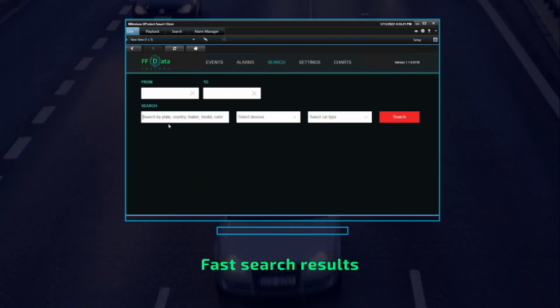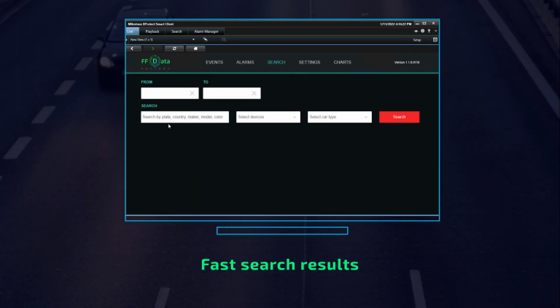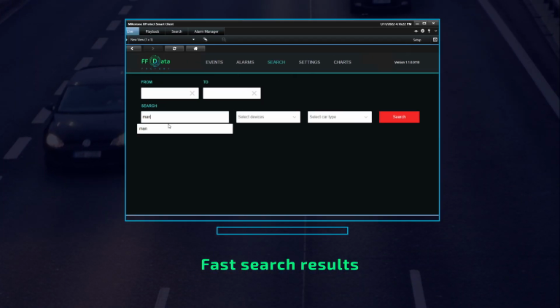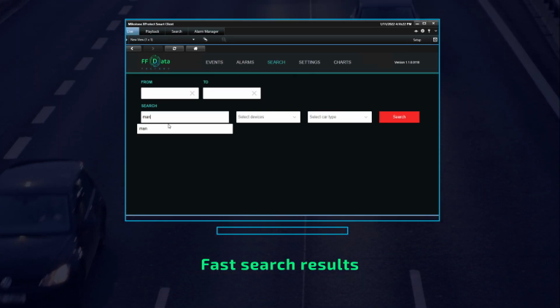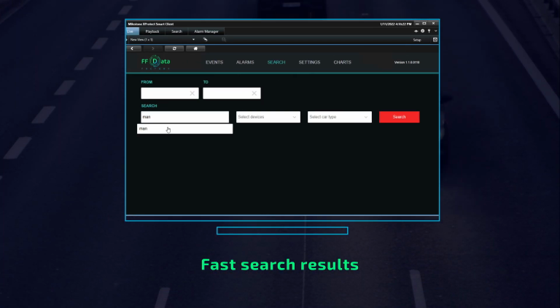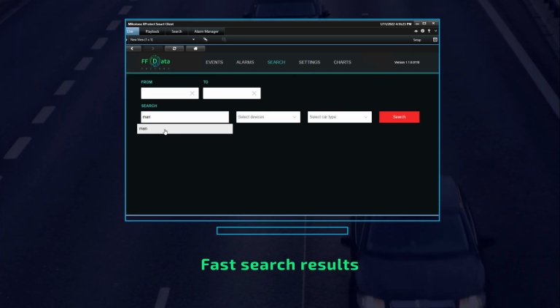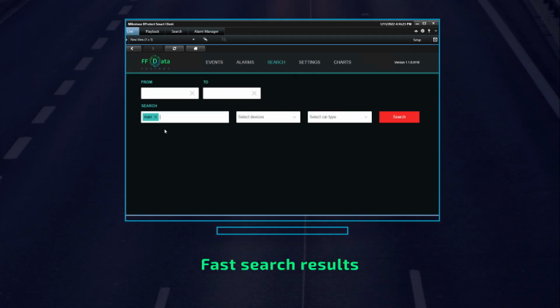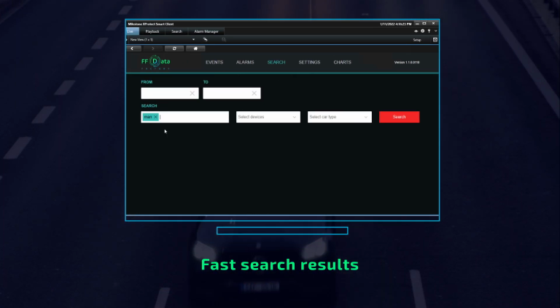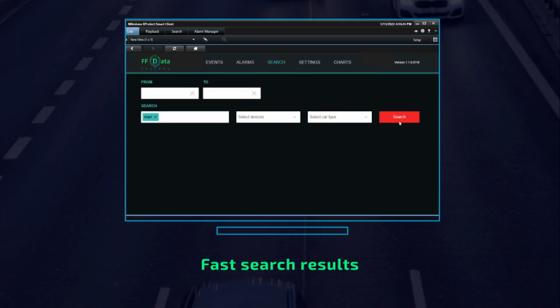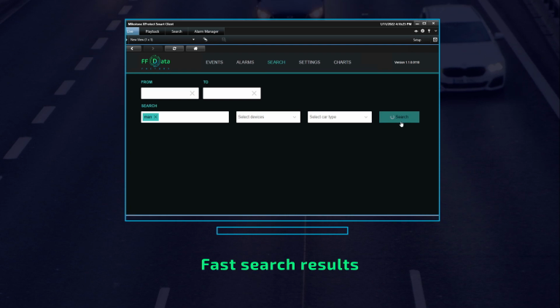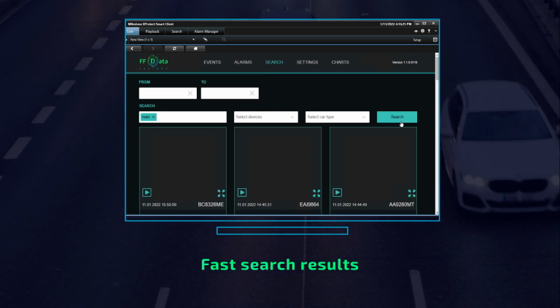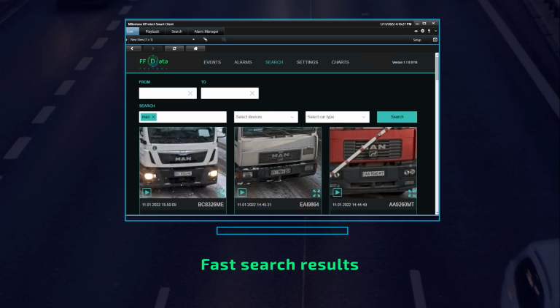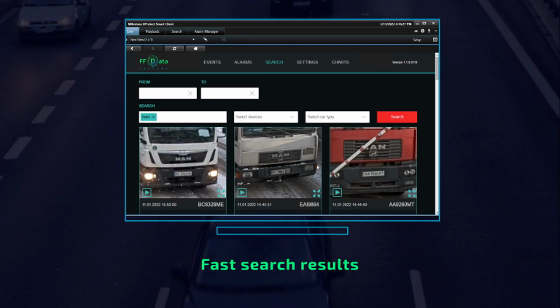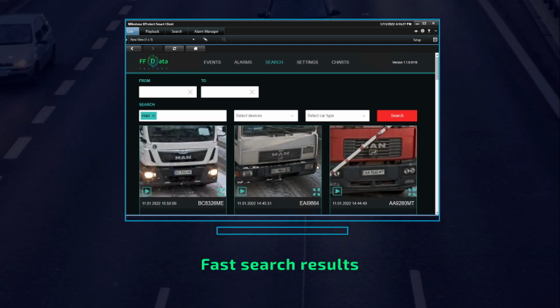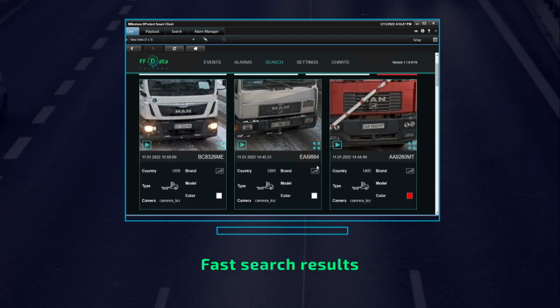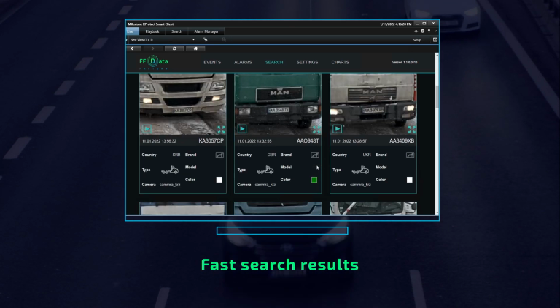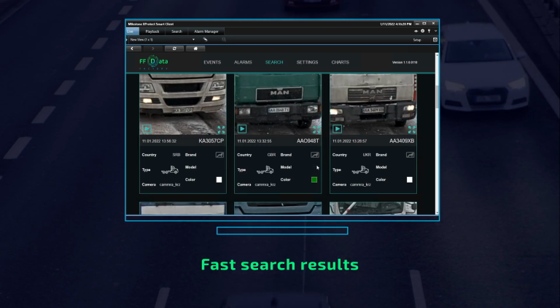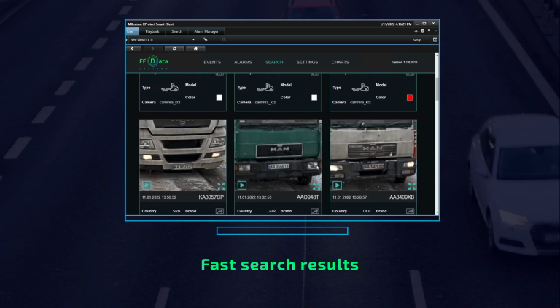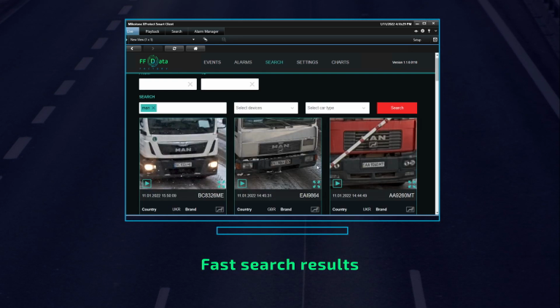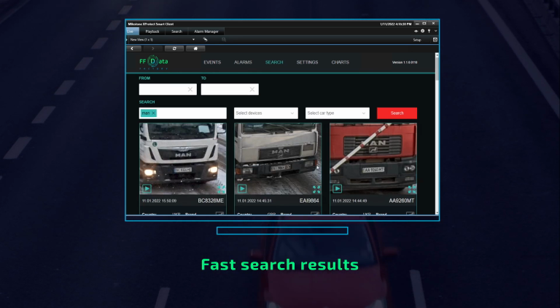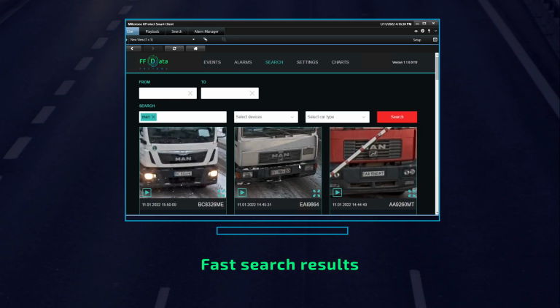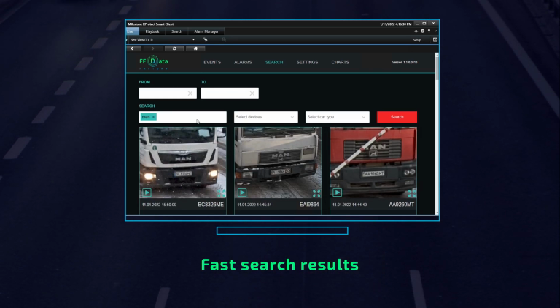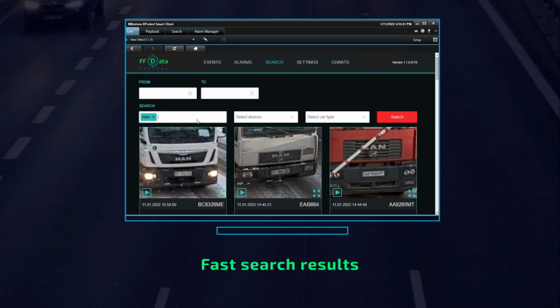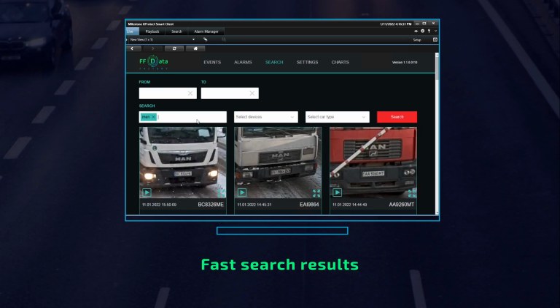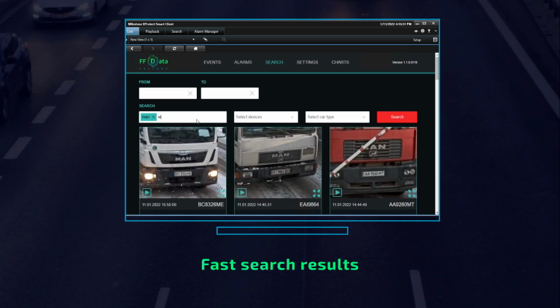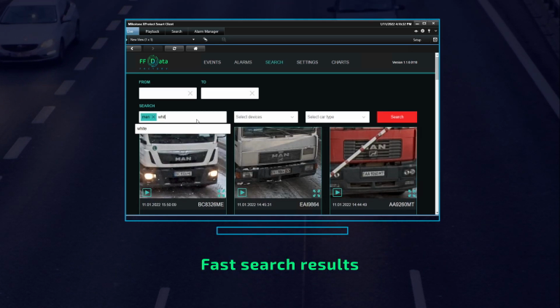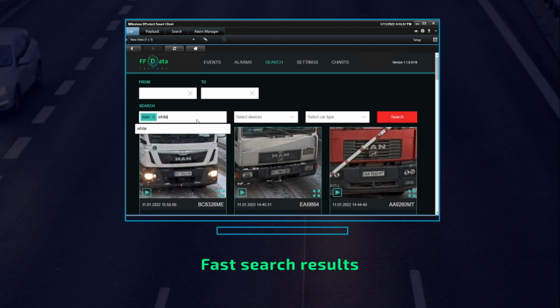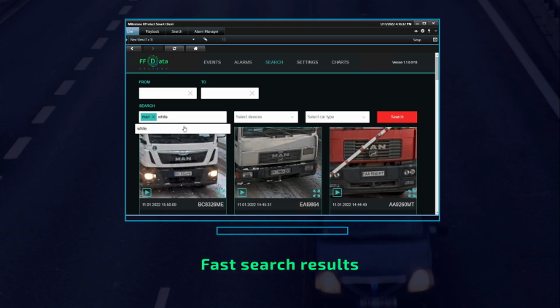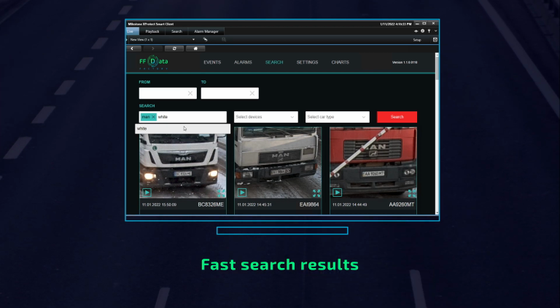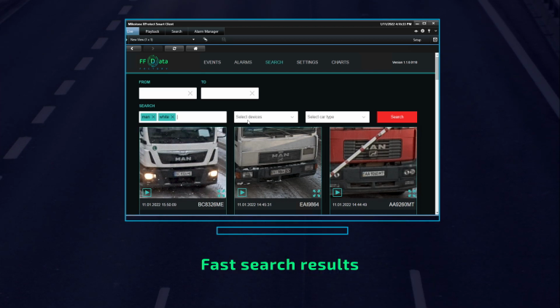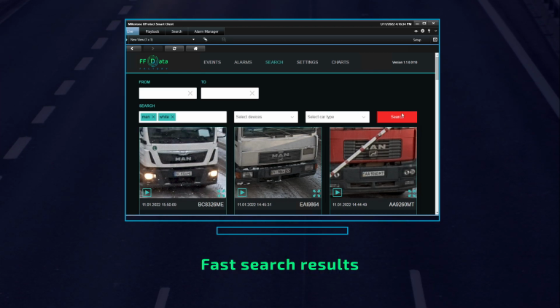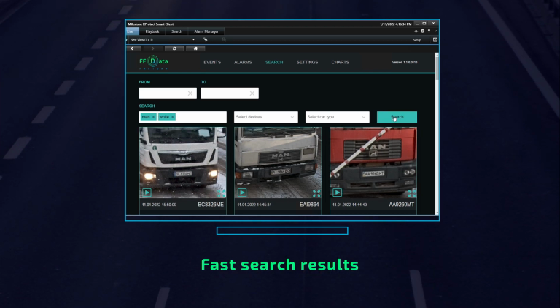The search in Data Factory is incredibly fast and very intuitive. You just type what make, model, color, or plate, conduct a search, and in a second you'll have the results.